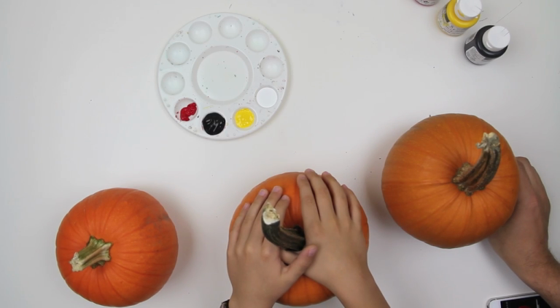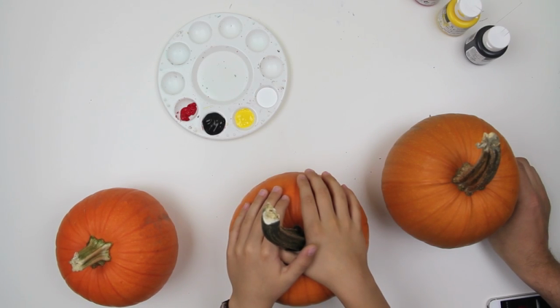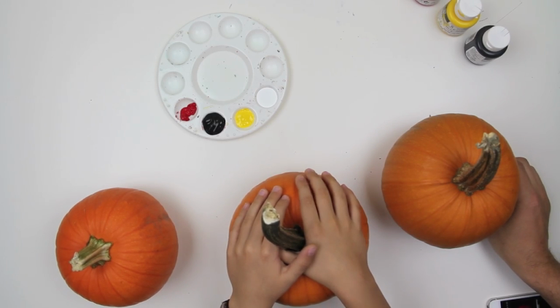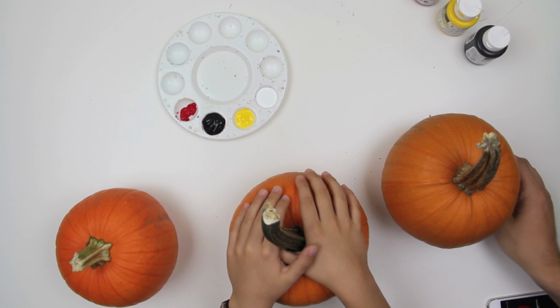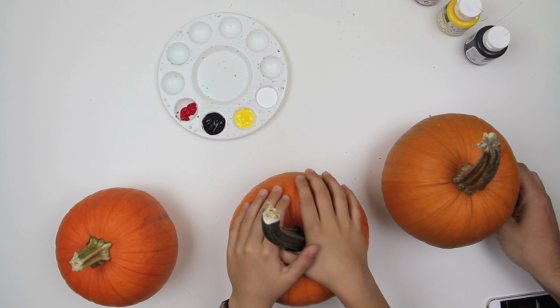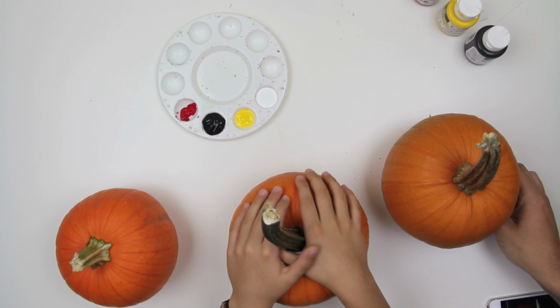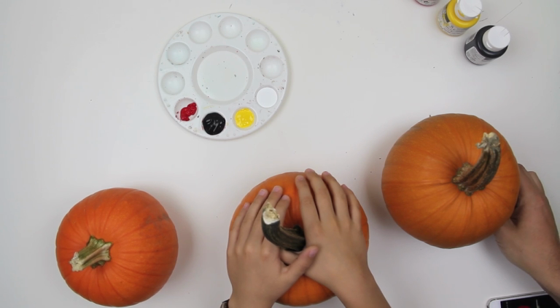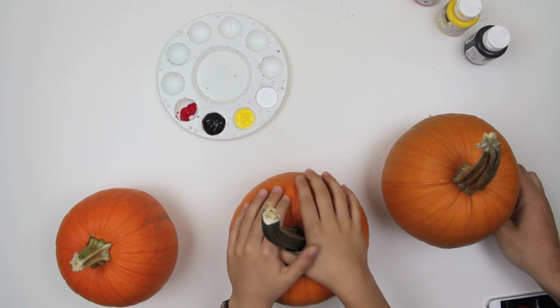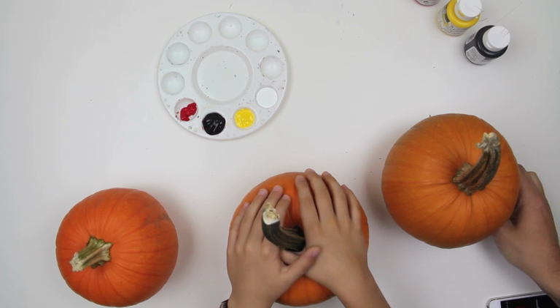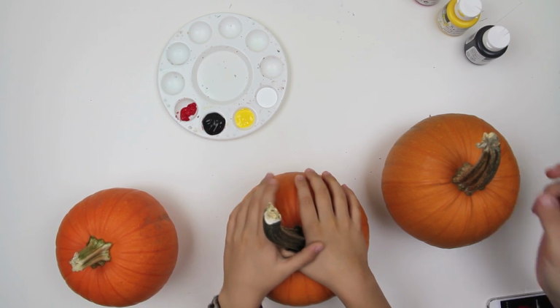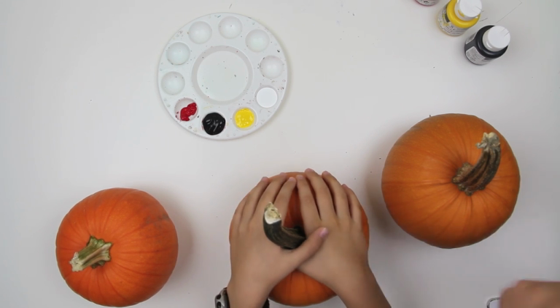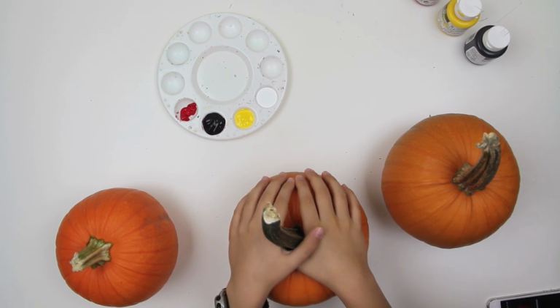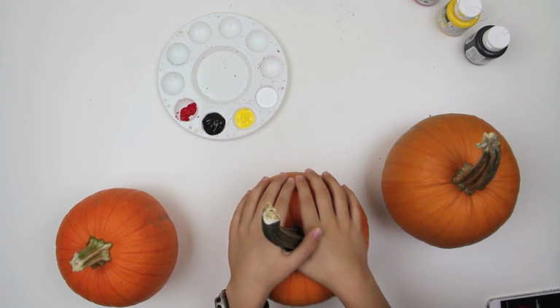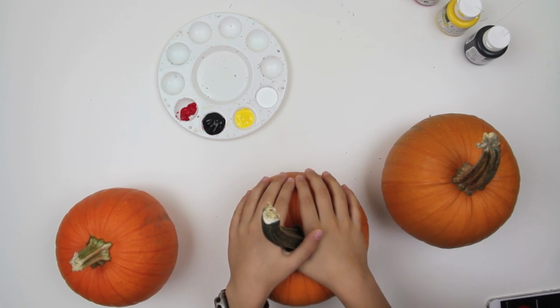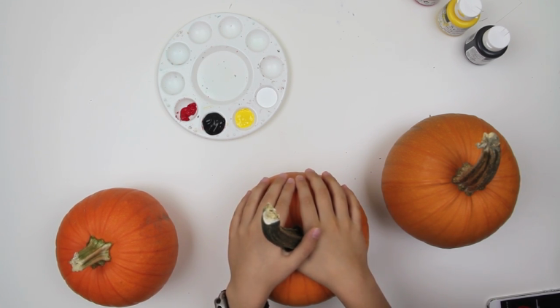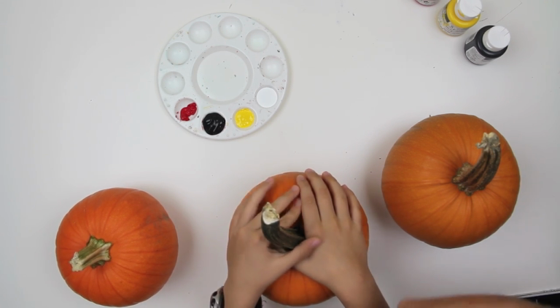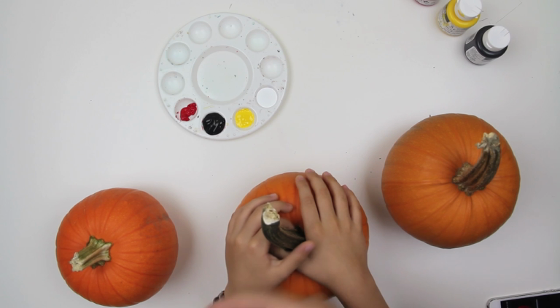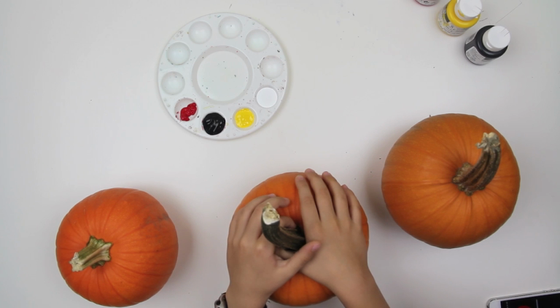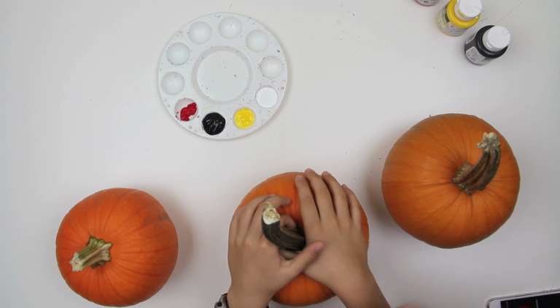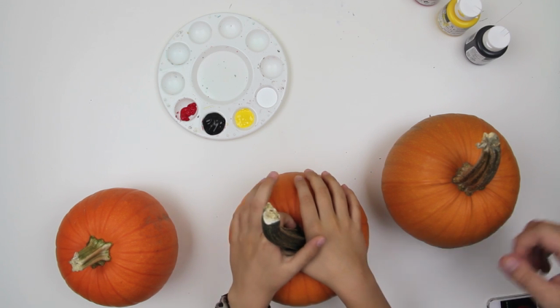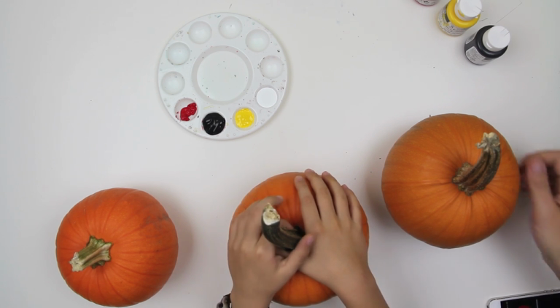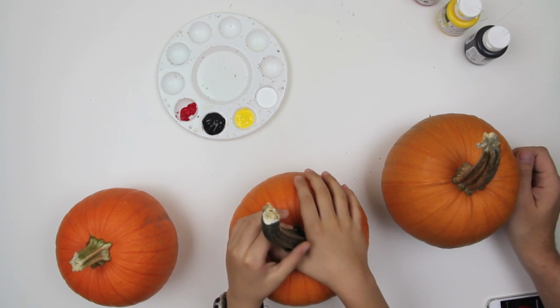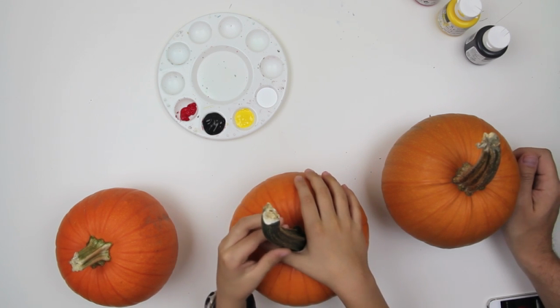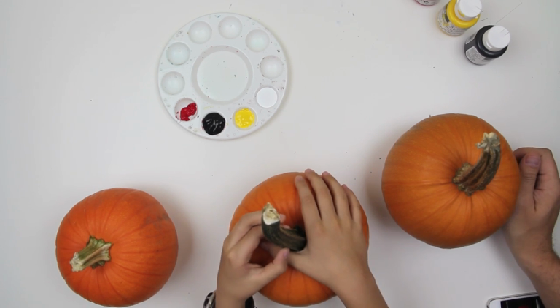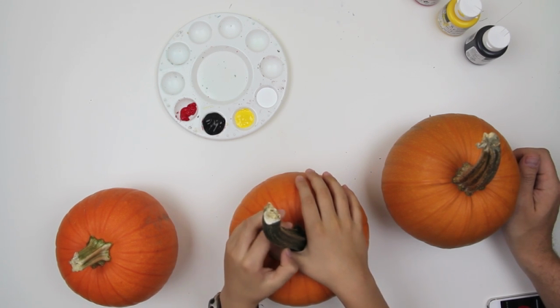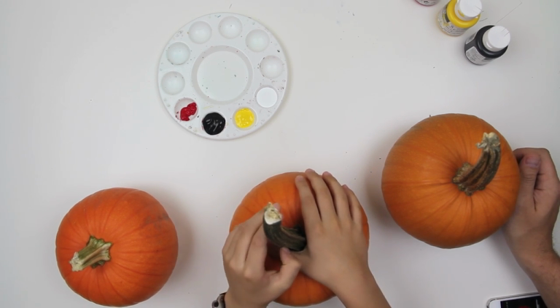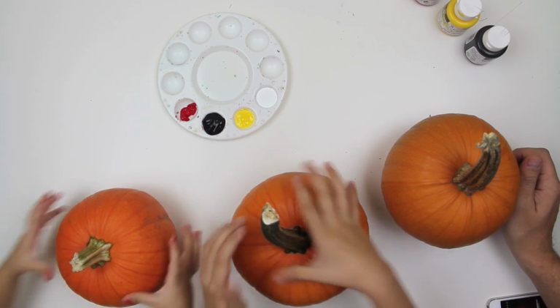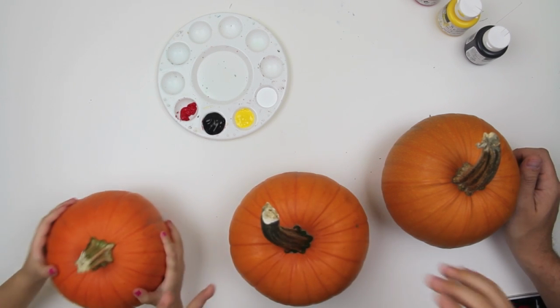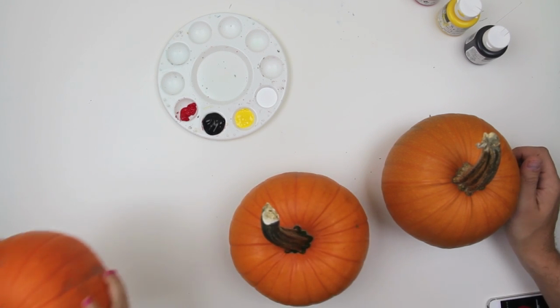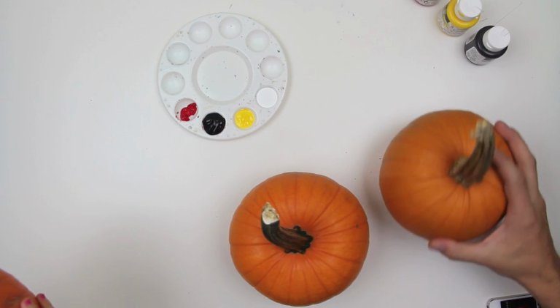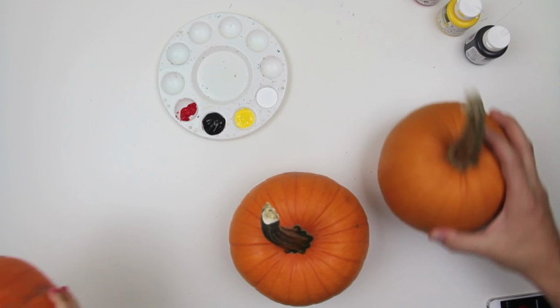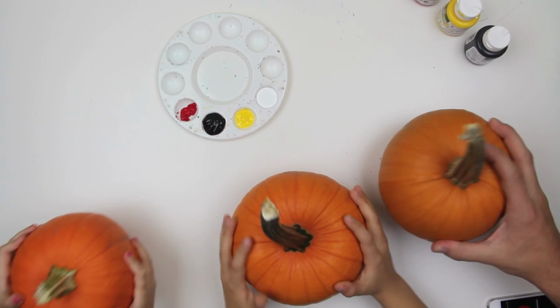Hey, this is Rob at art4kidshub.com and I have my kids with me. Chucks, chuggers, and hats. And what do we got today? Pumpkins! We got pumpkins.